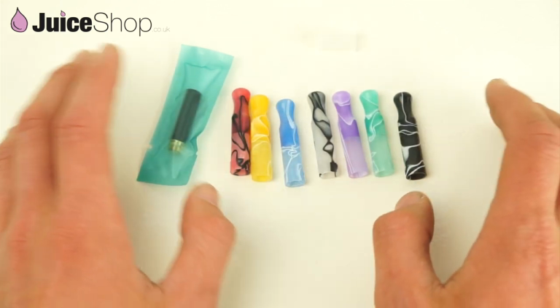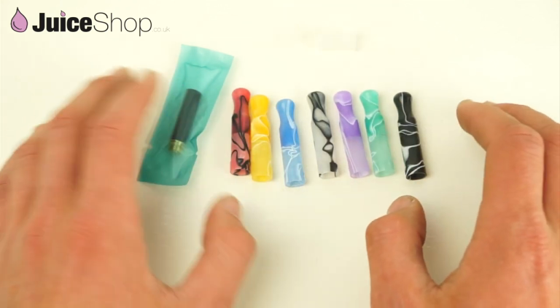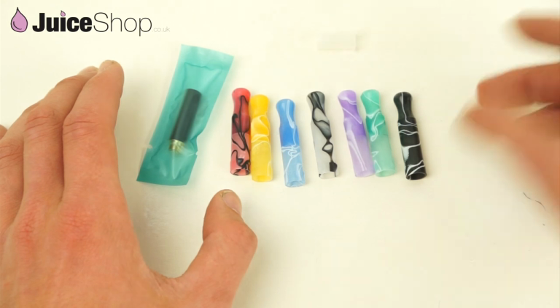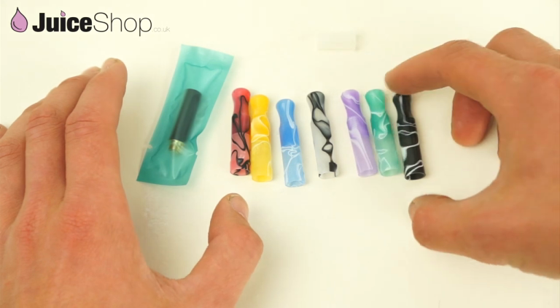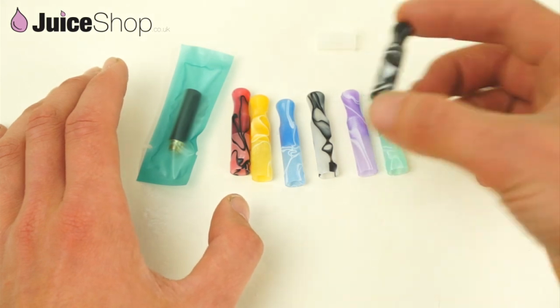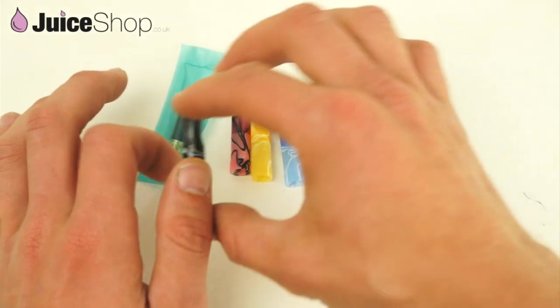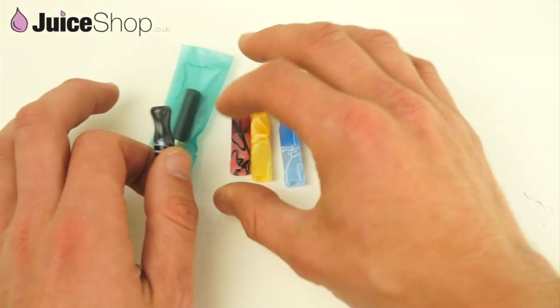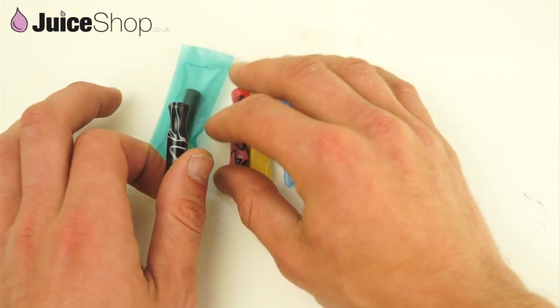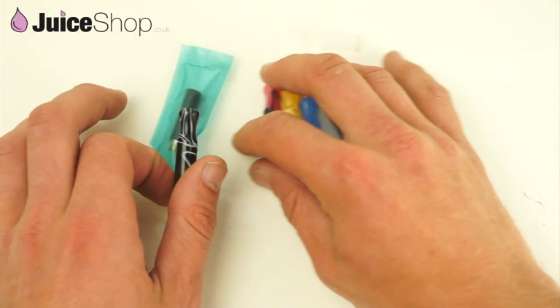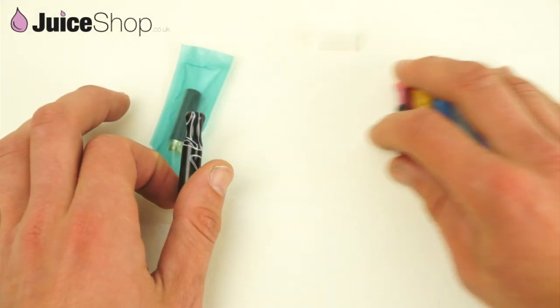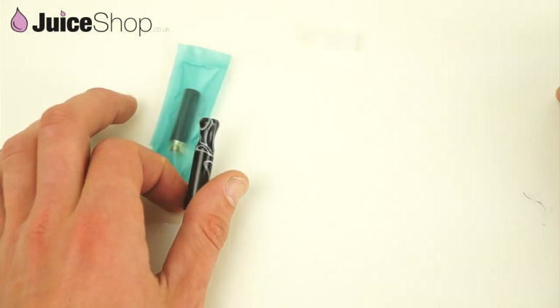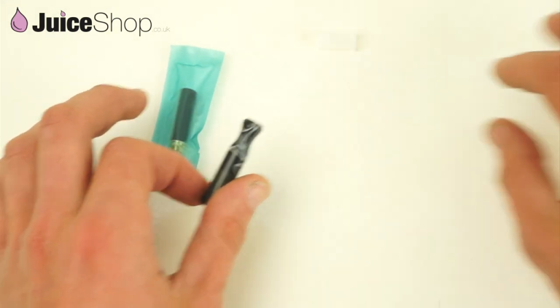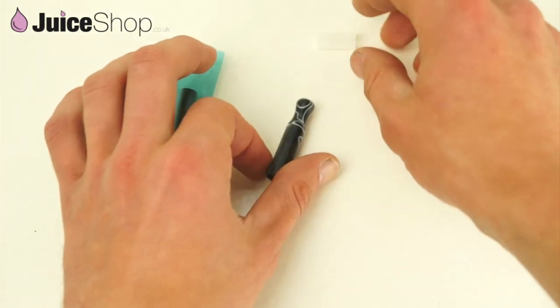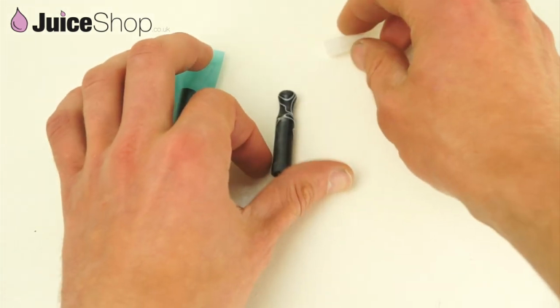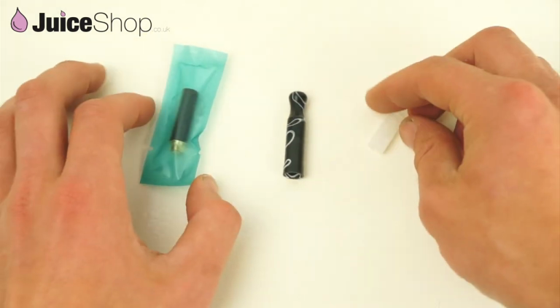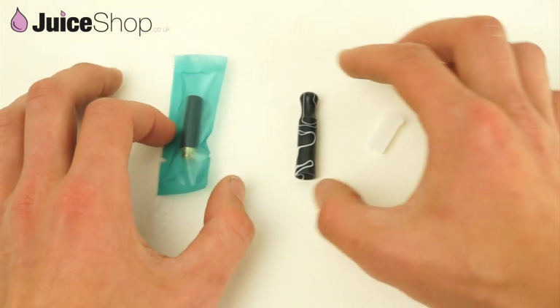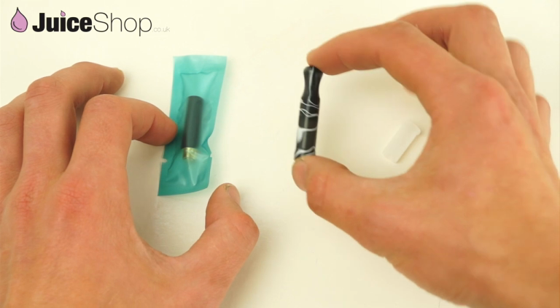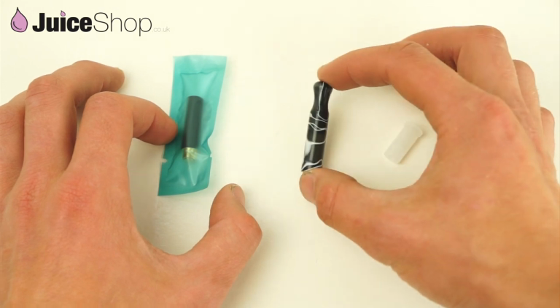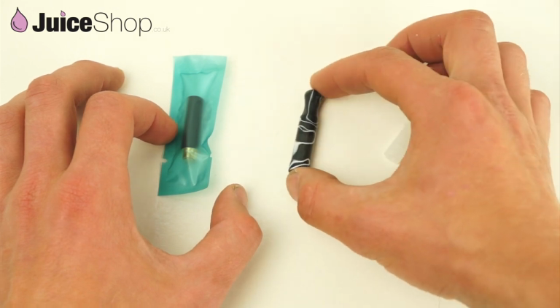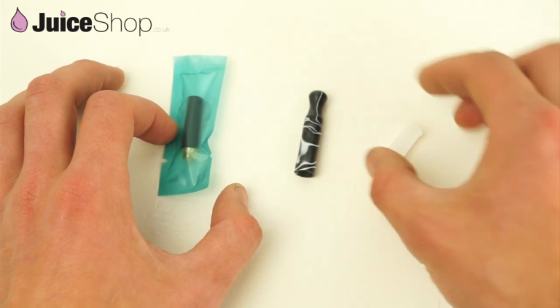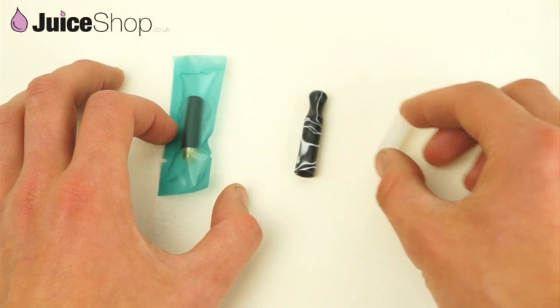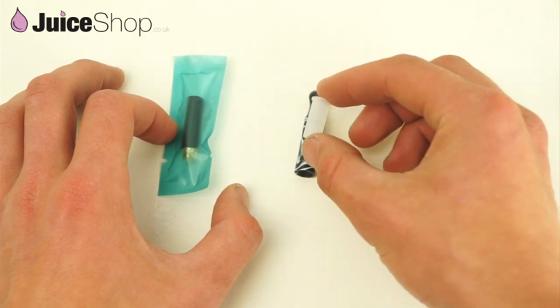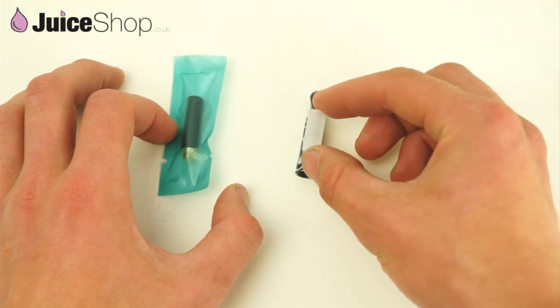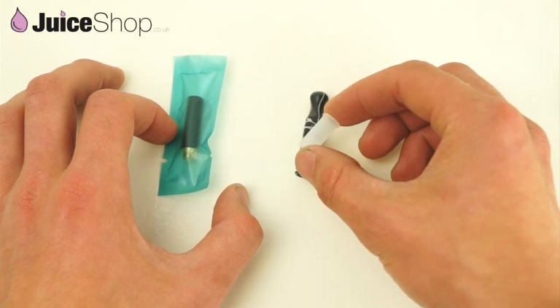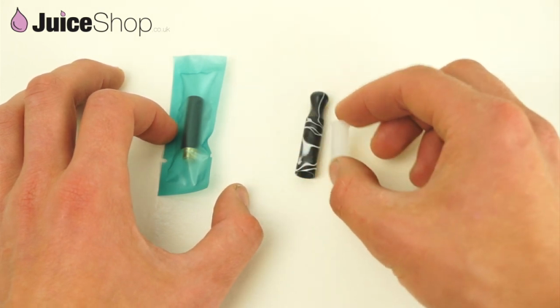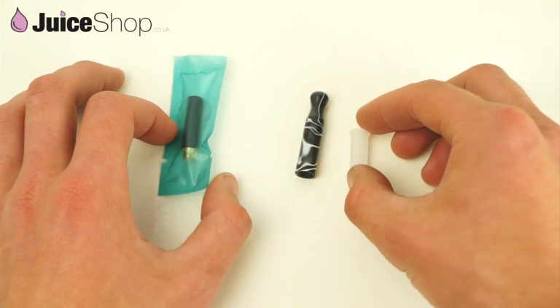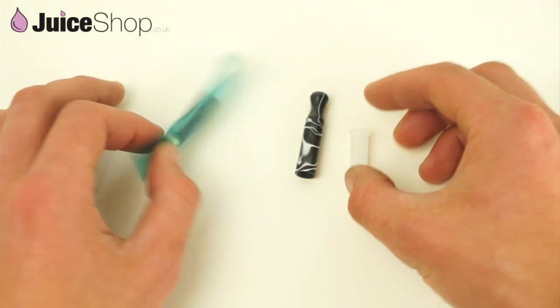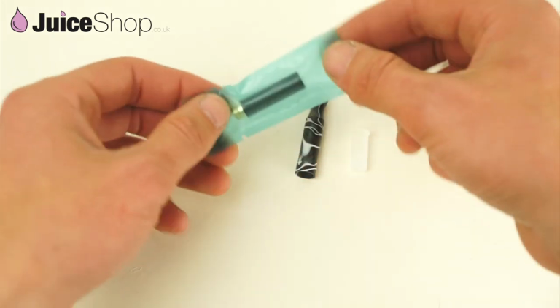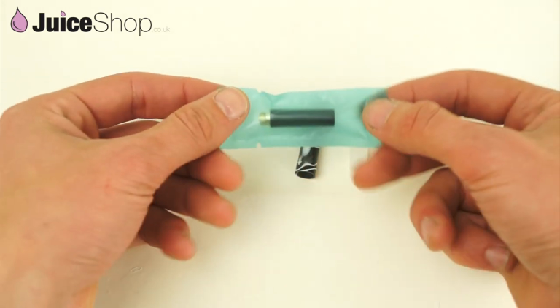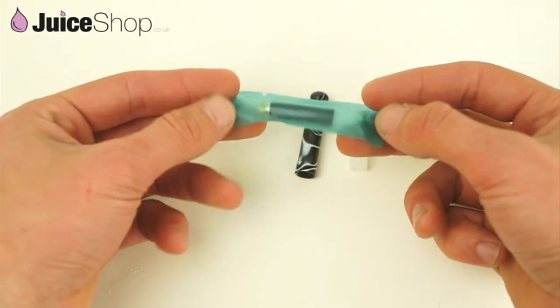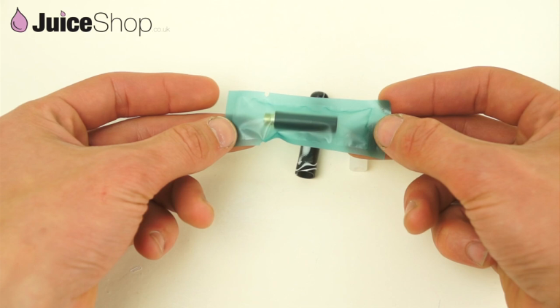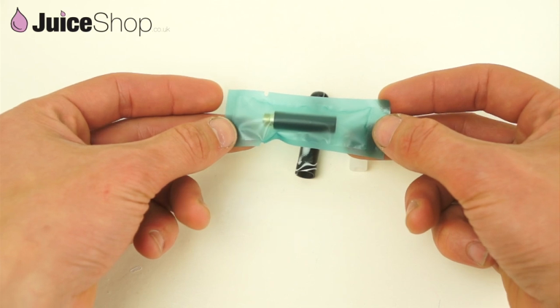For now we will just stick to the black and get rid of the rest. When you purchase you get the drip tip itself, a rubber bung, and the atomizer itself.